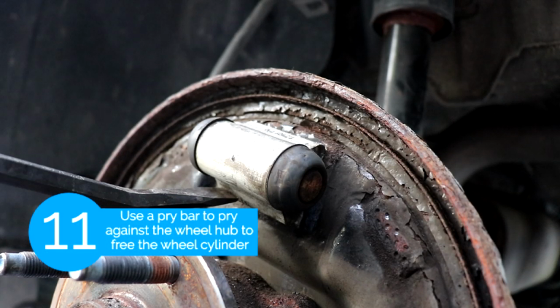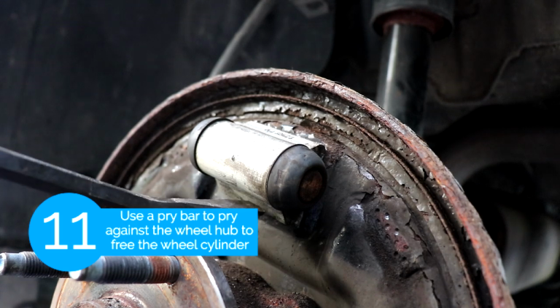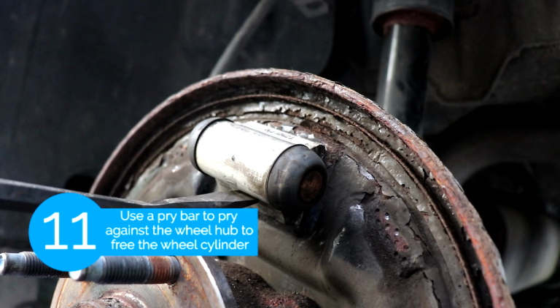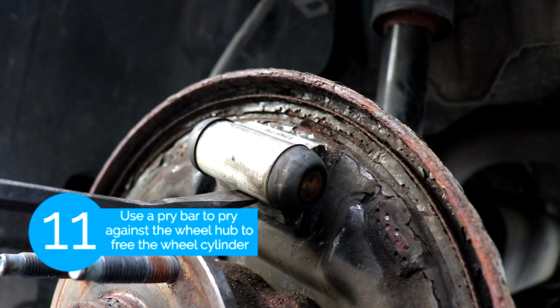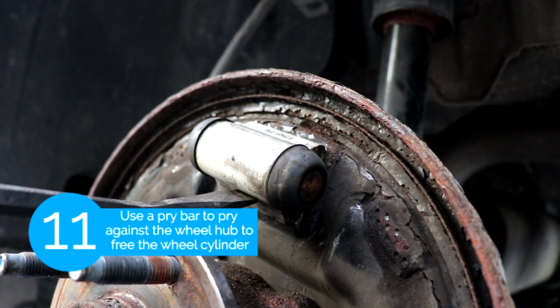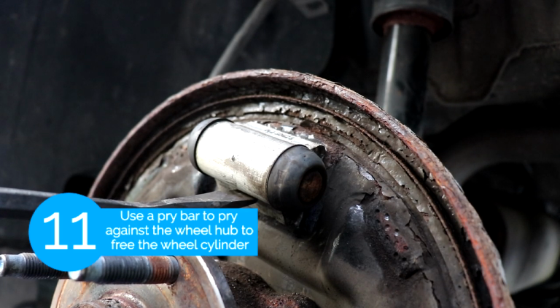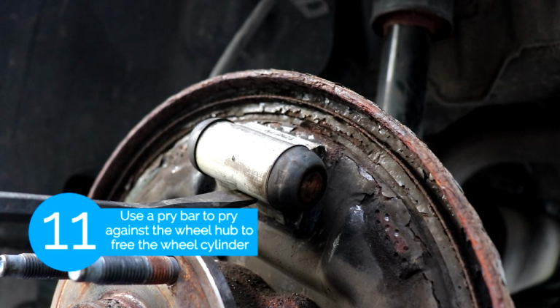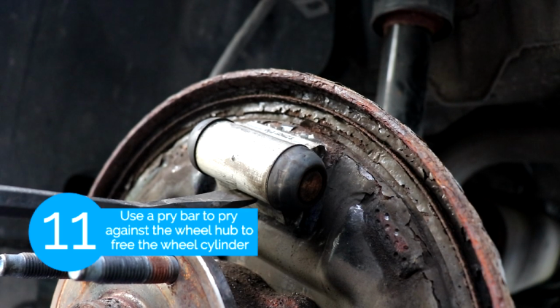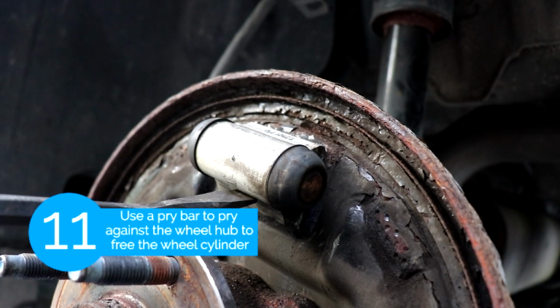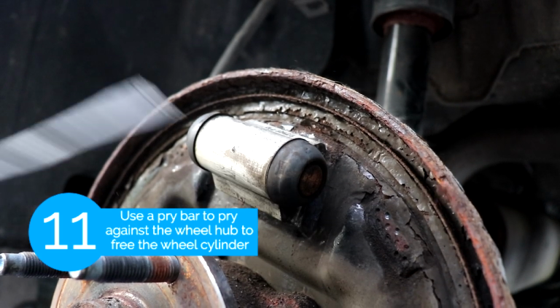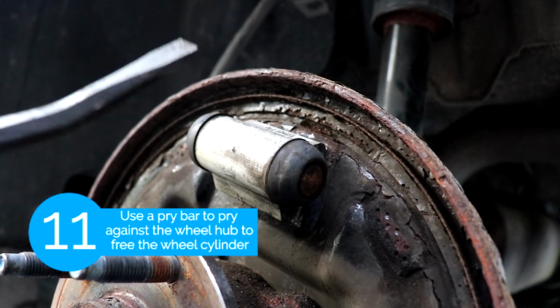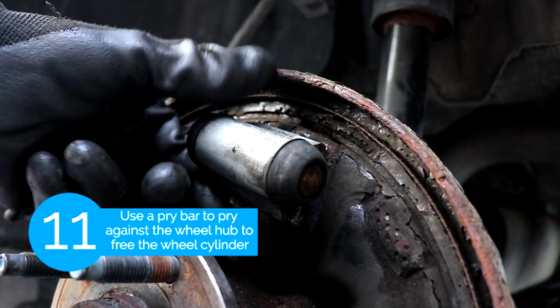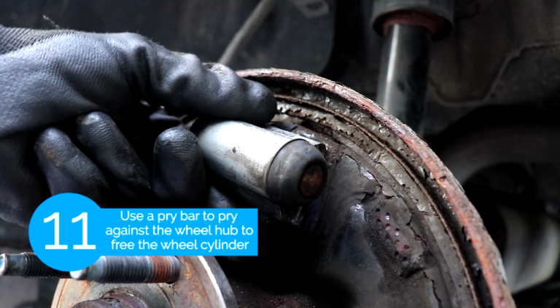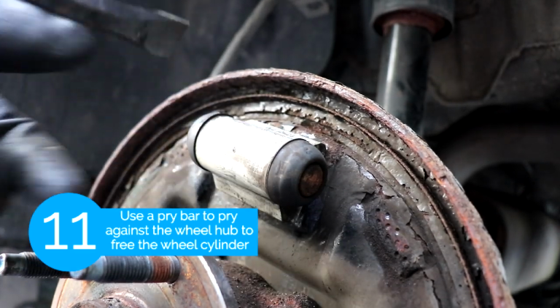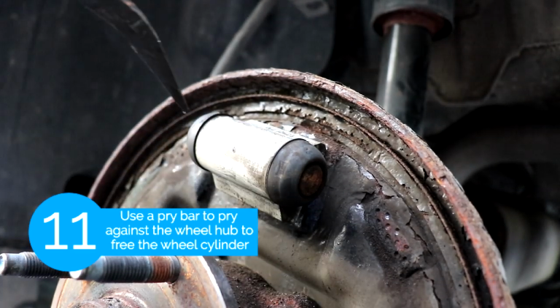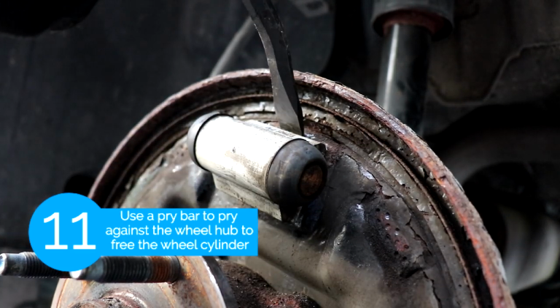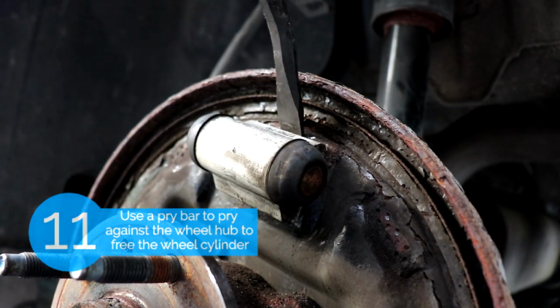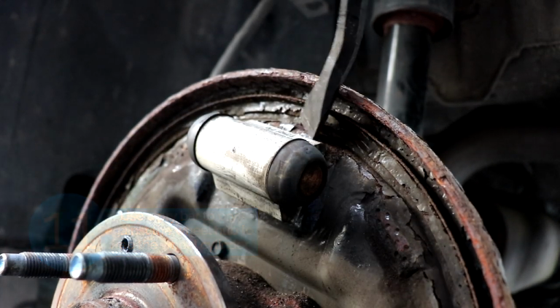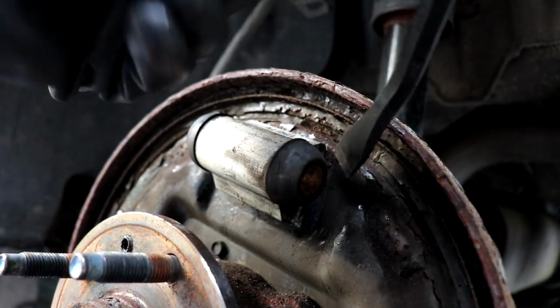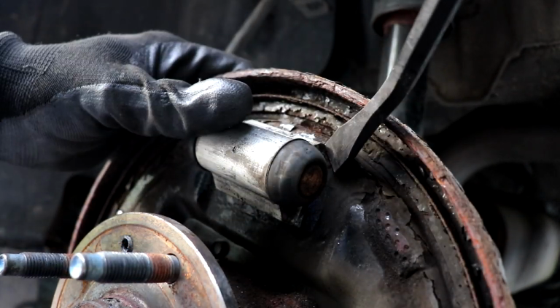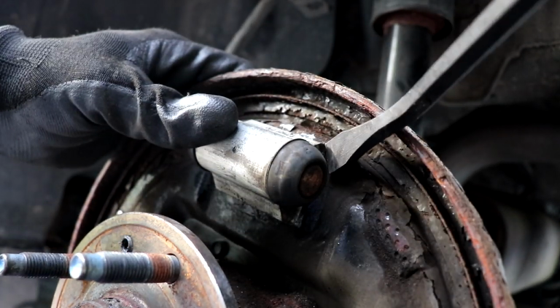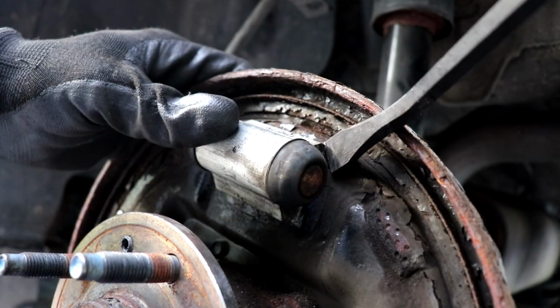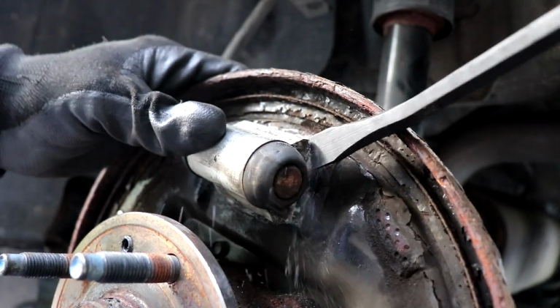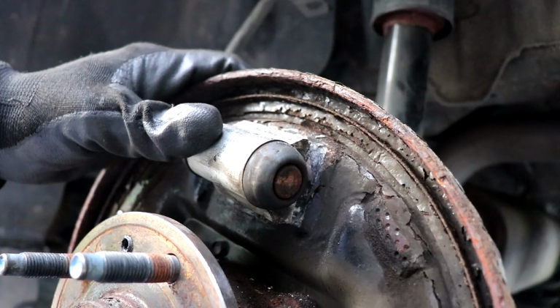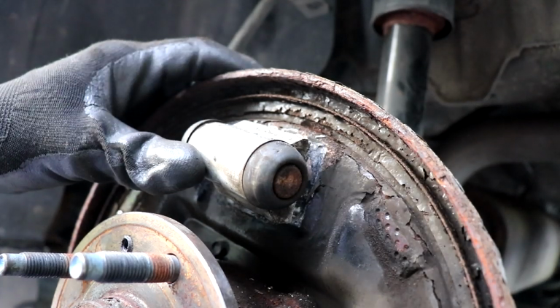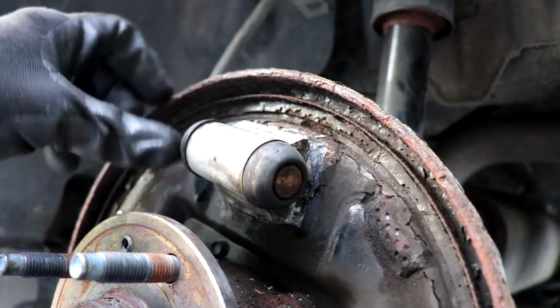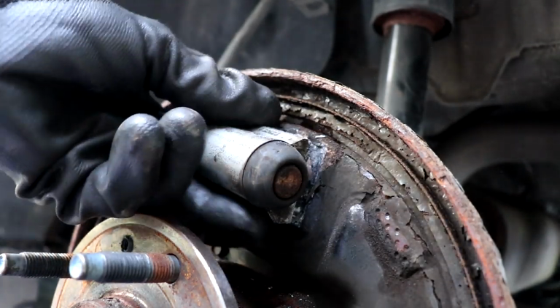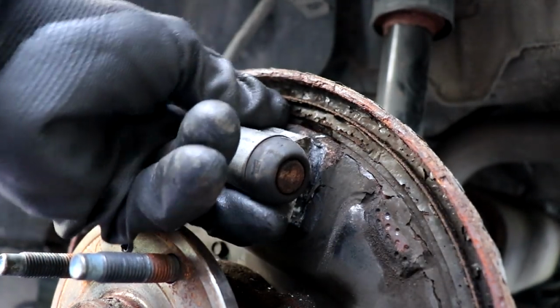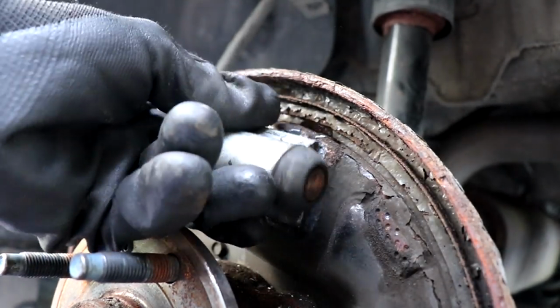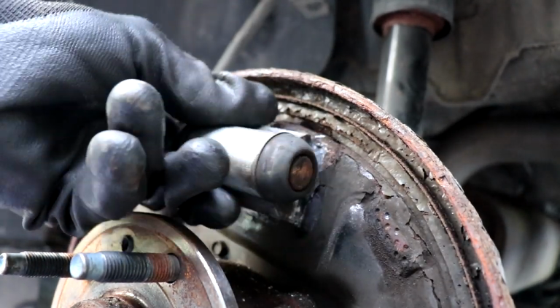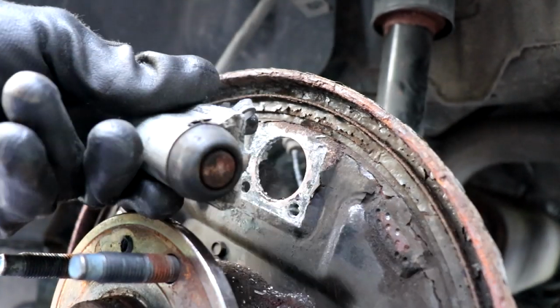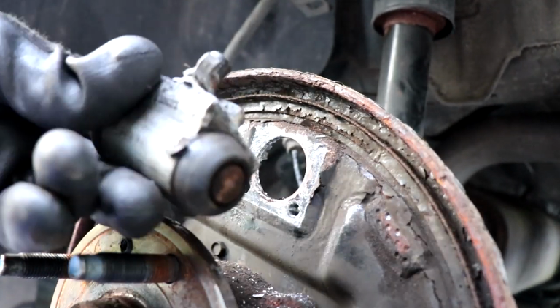Now there's nothing else holding the wheel cylinder so we're gonna use a pry bar and pry against the wheel hub to free it. You could also use a small hammer to hammer on the top of it to free it. What's holding it is basically just corrosion and rust.